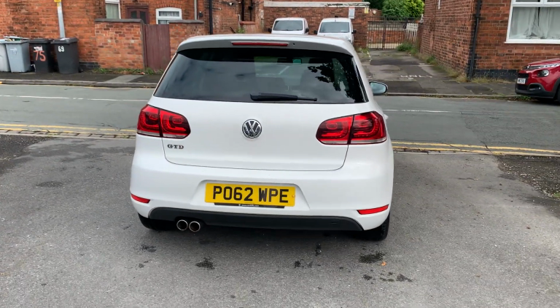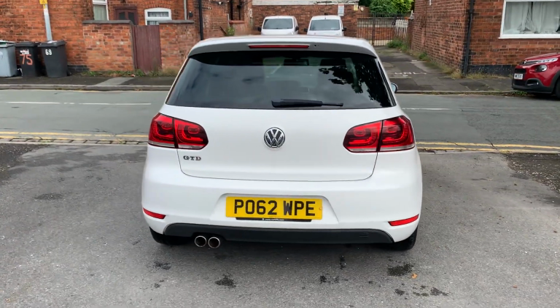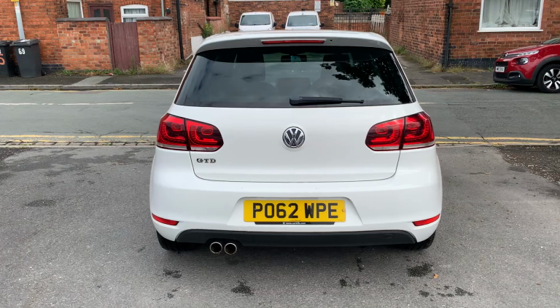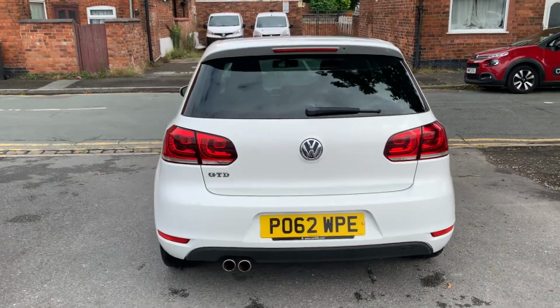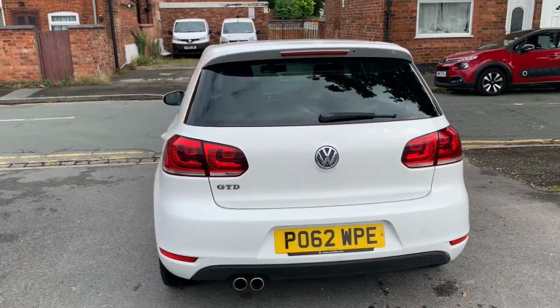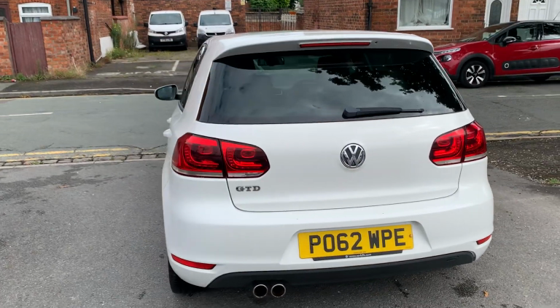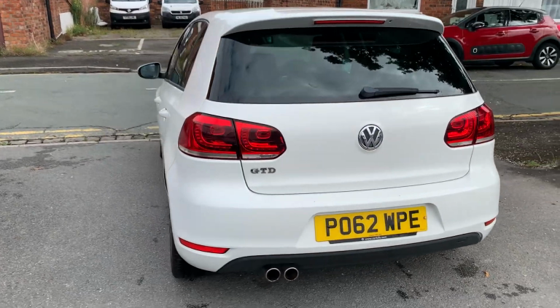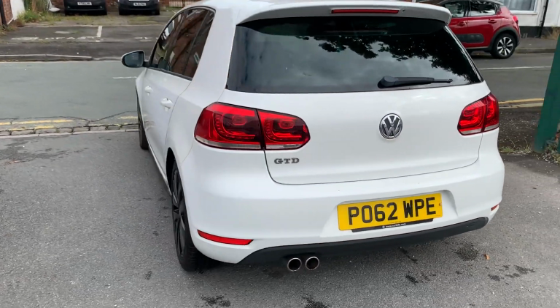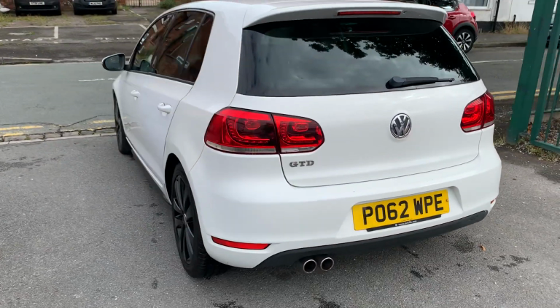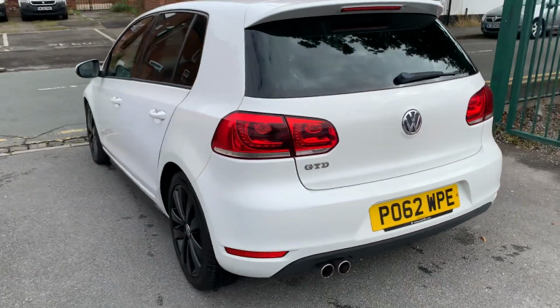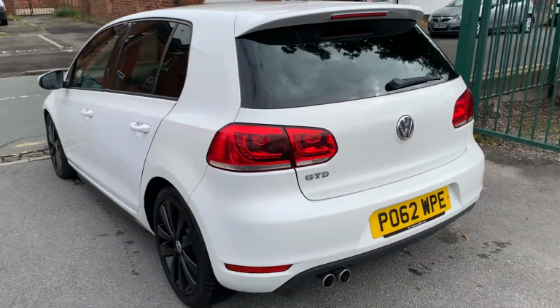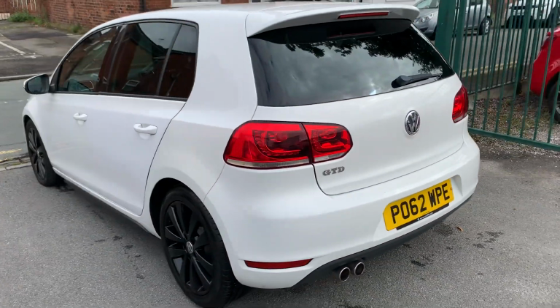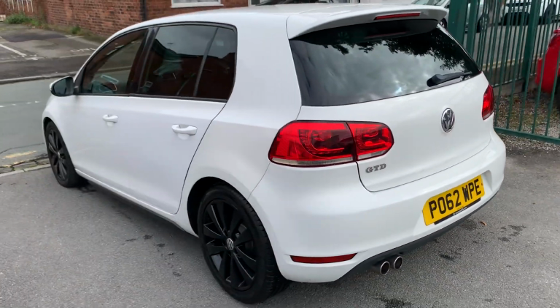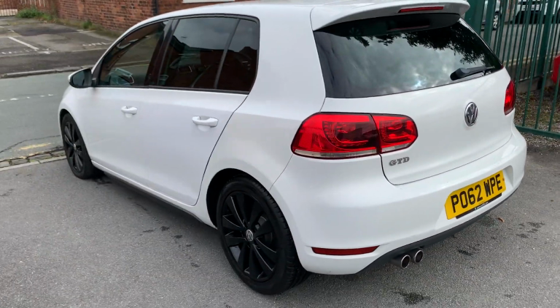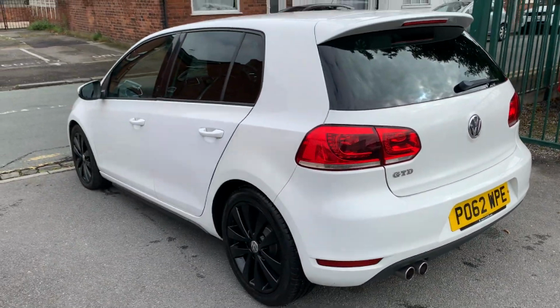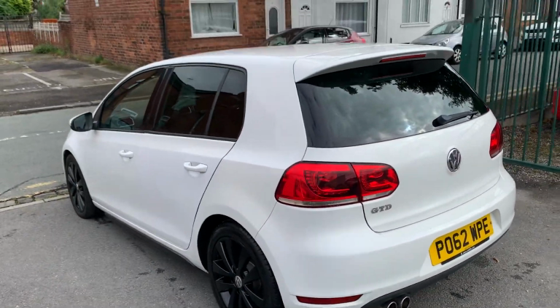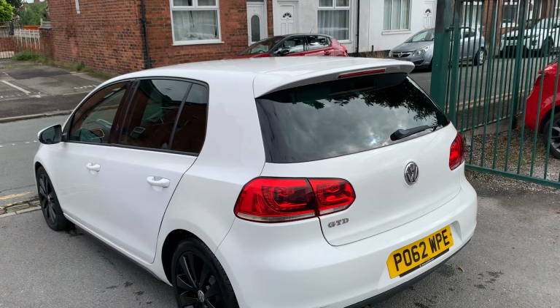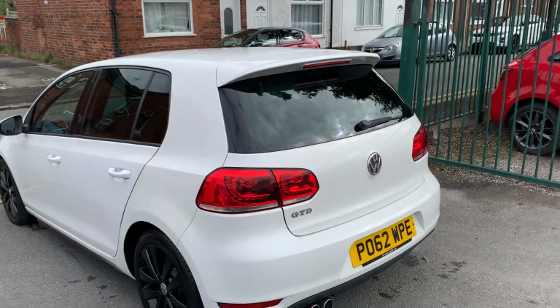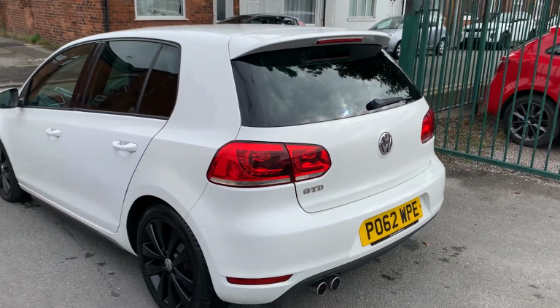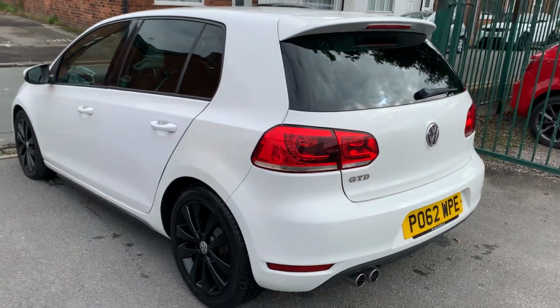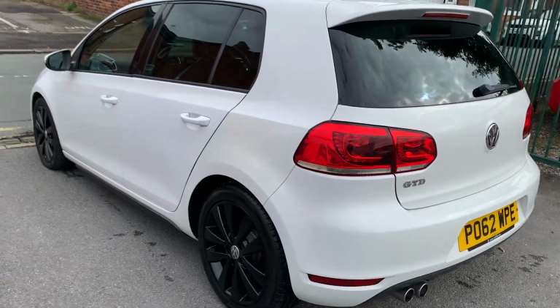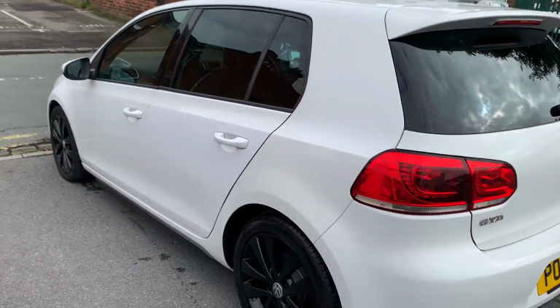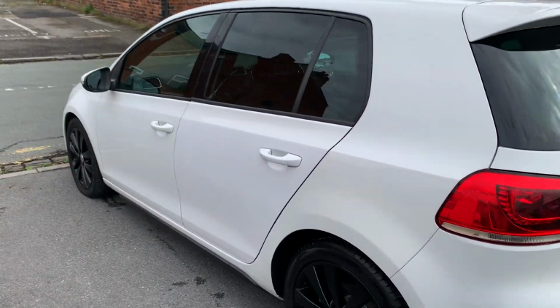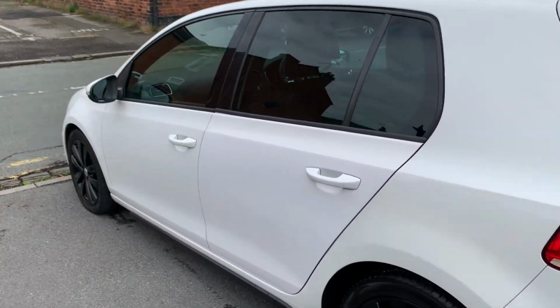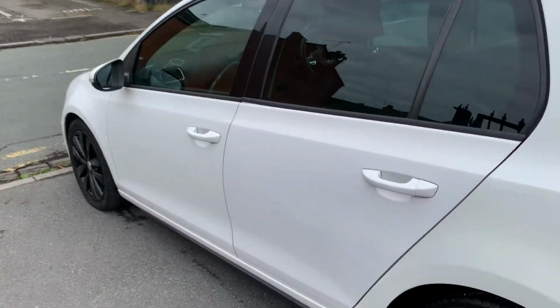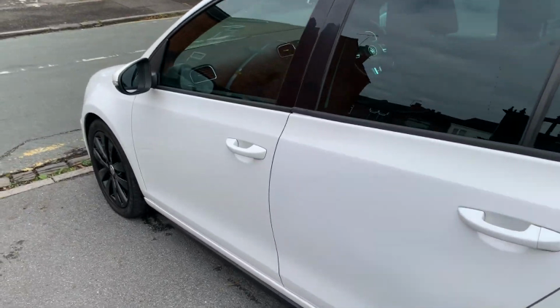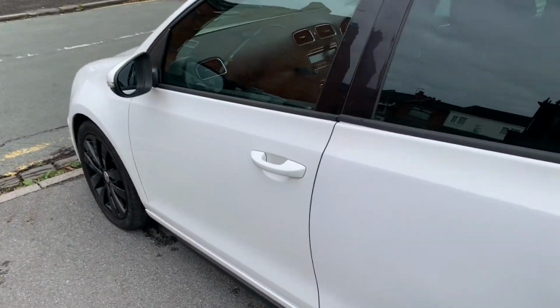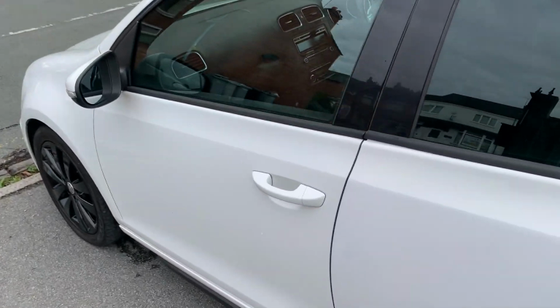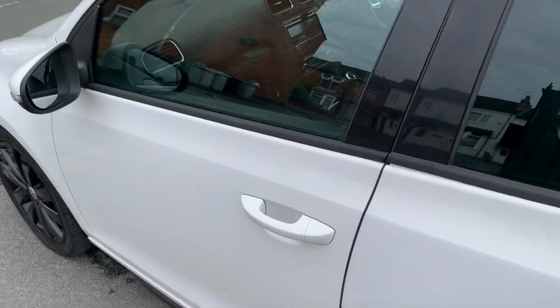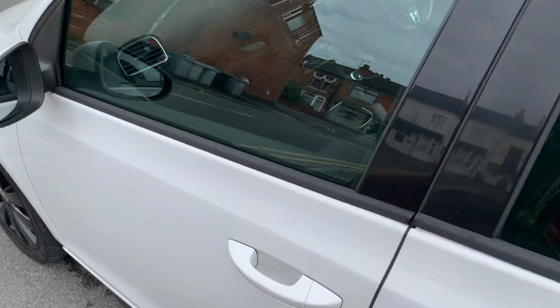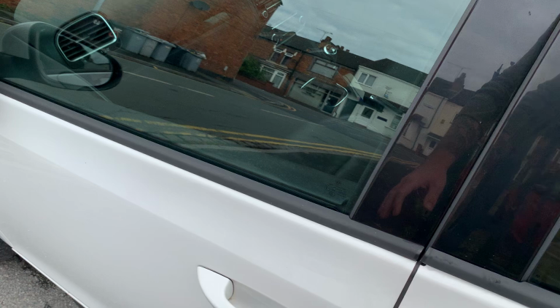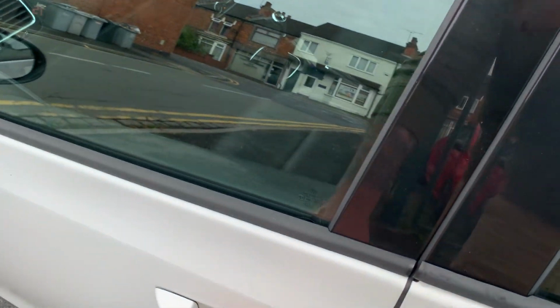As you can see, bodywork looks really clean and tidy, nice low miles for the year. It's got high gloss black wheels, rear privacy glass, full leather heated seats, and drives absolutely spot-on.